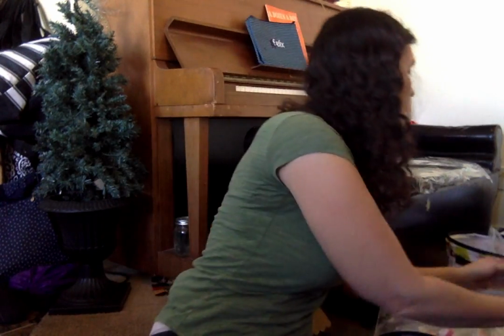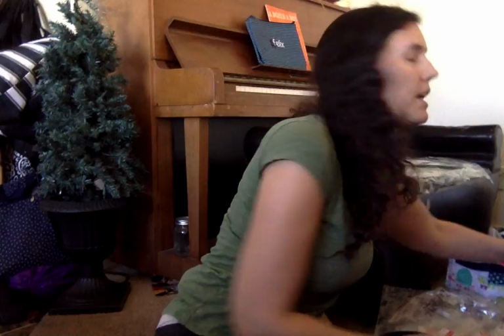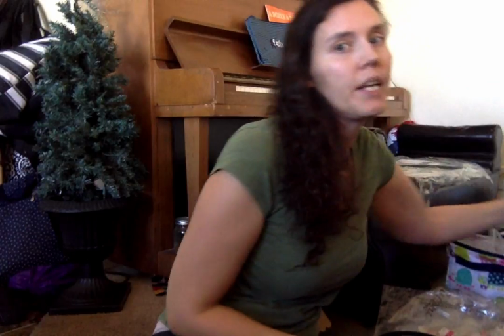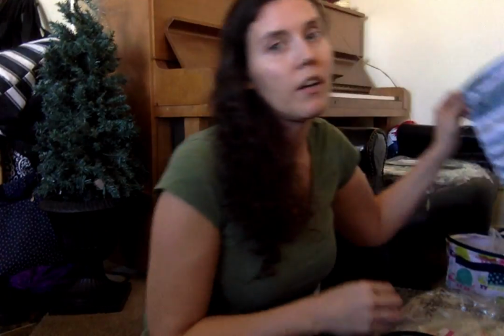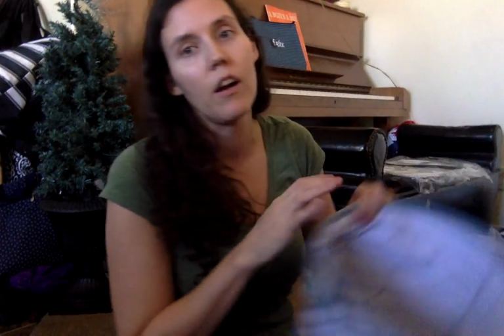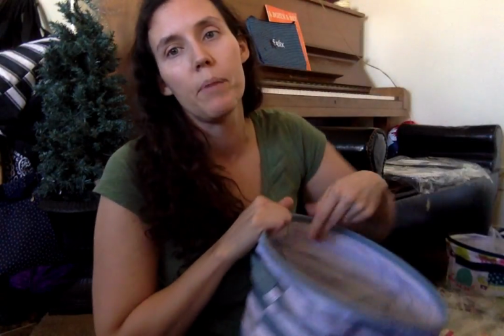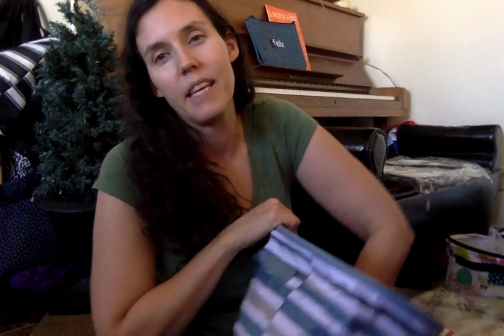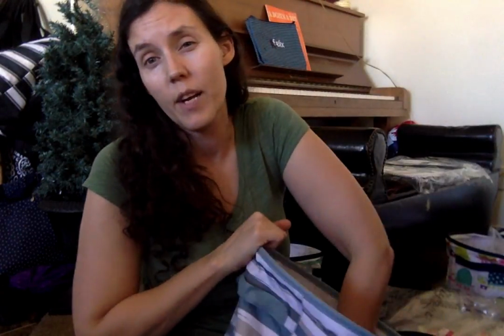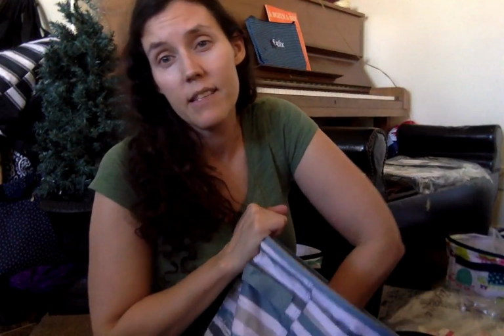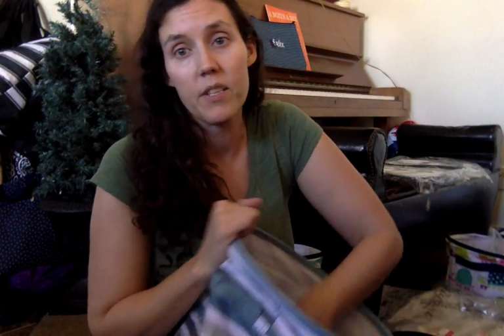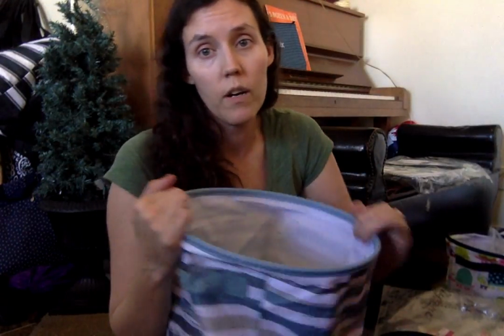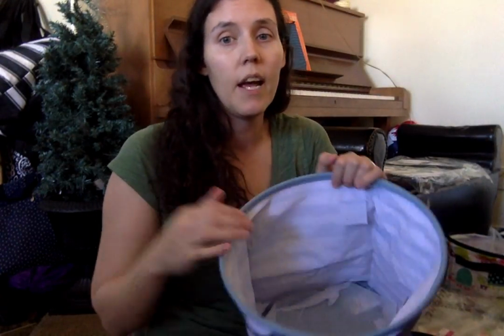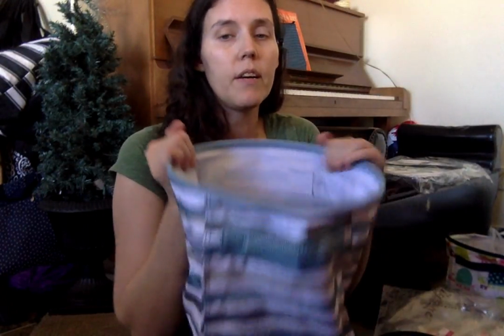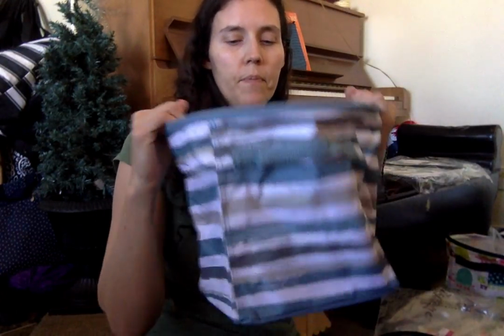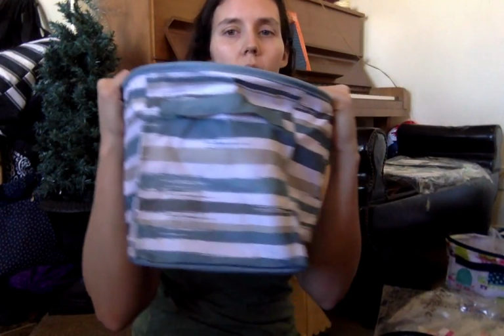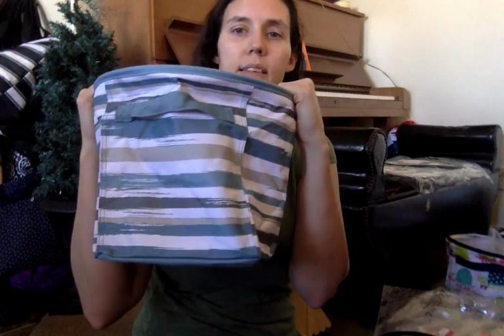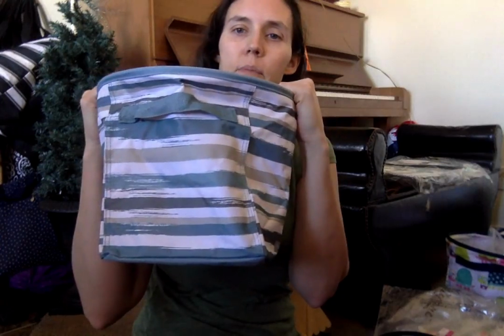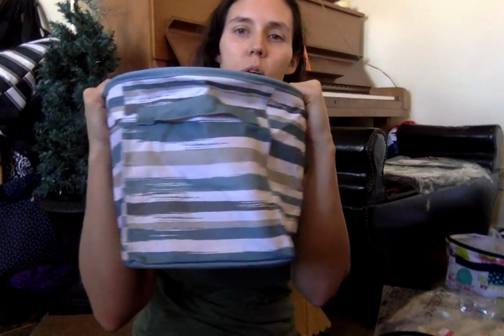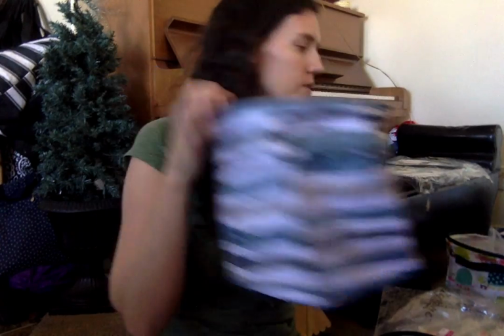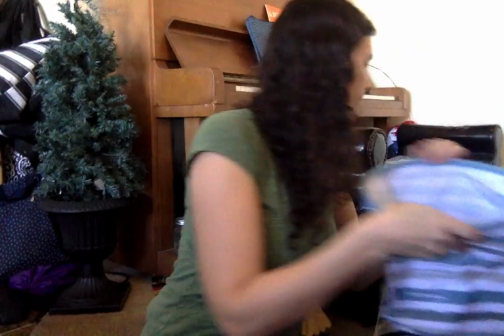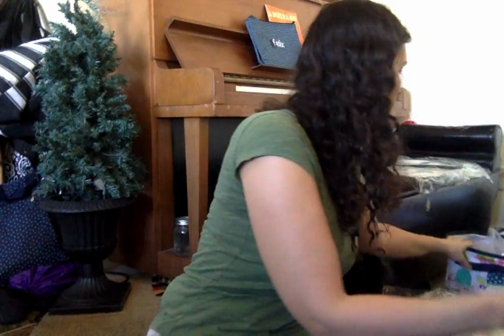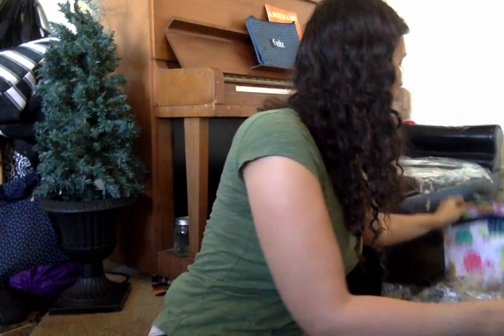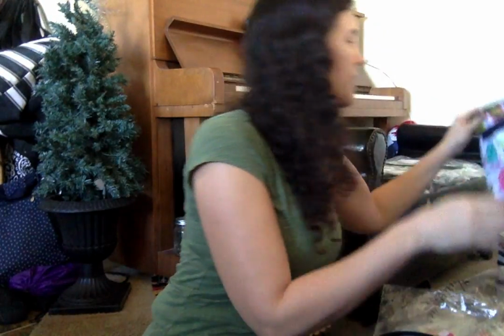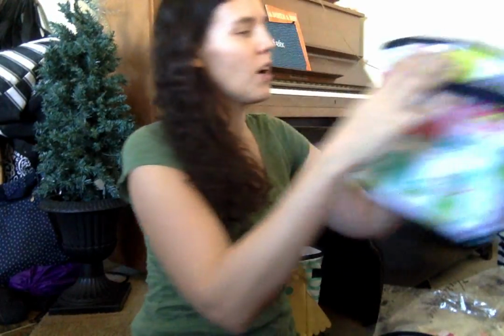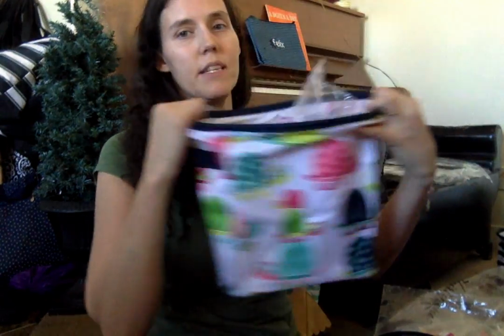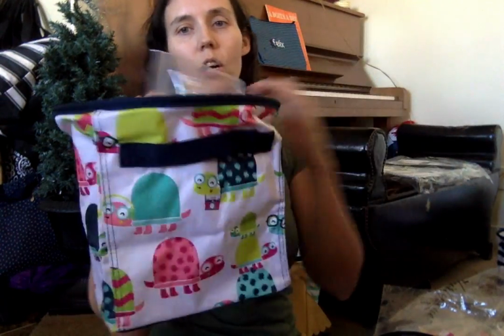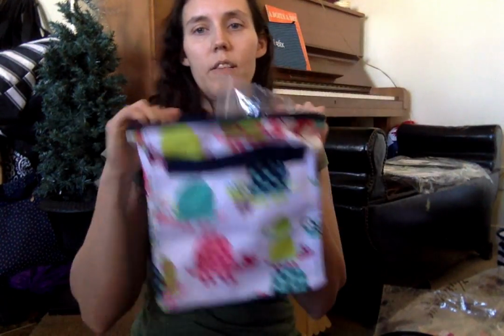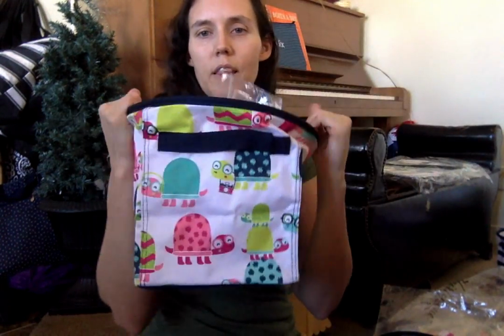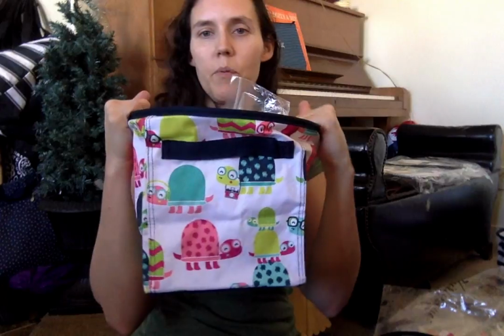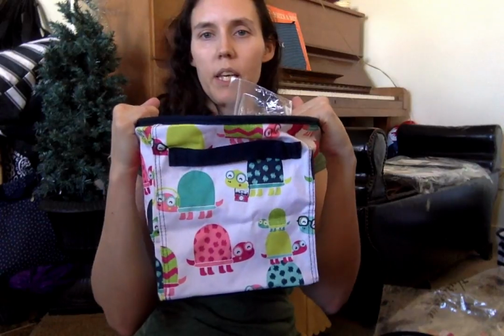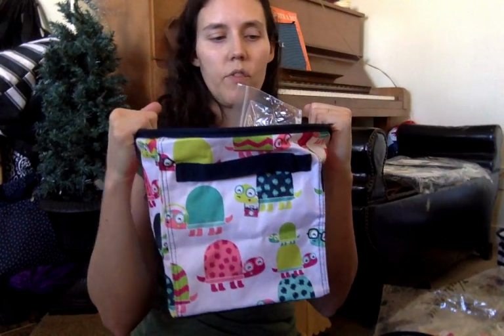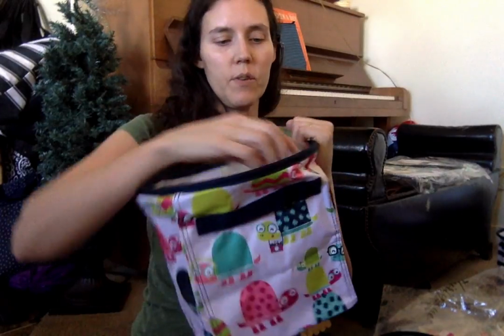I'm thinking of putting our plastic Easter eggs in this that we store every year. This is in the Brush Strokes pattern. And this is in the Topsy Turtle, which I think would be really cute for a kids room.